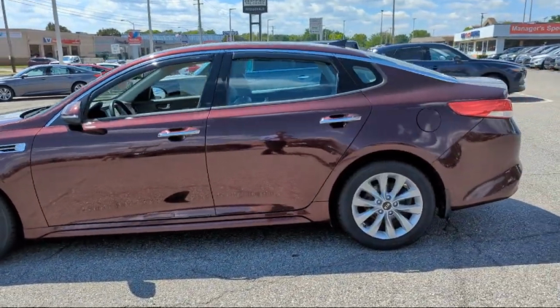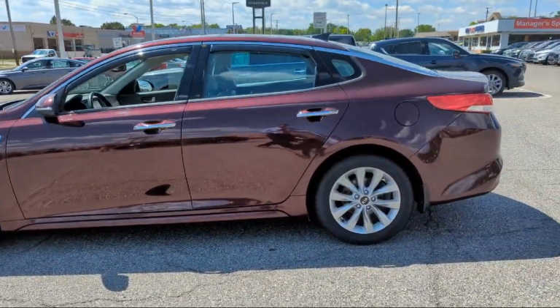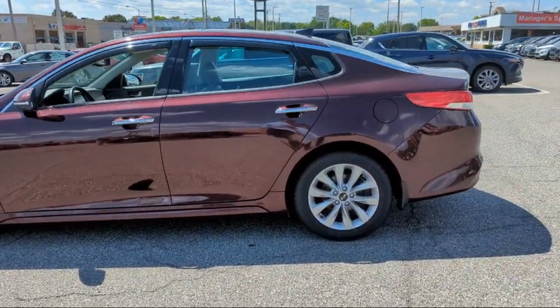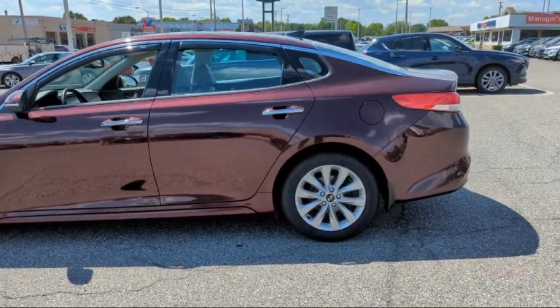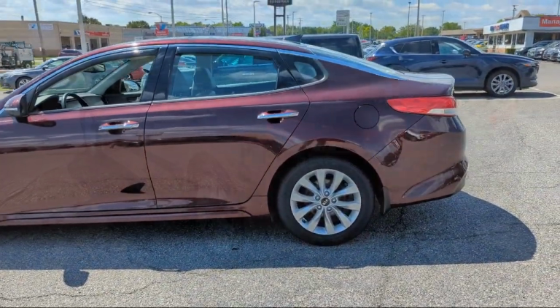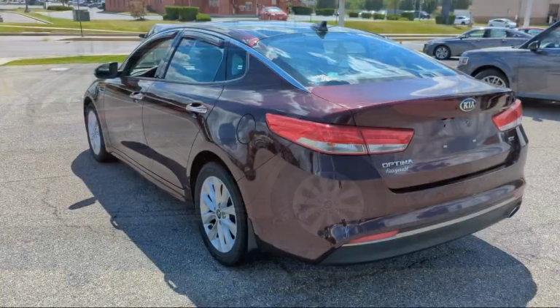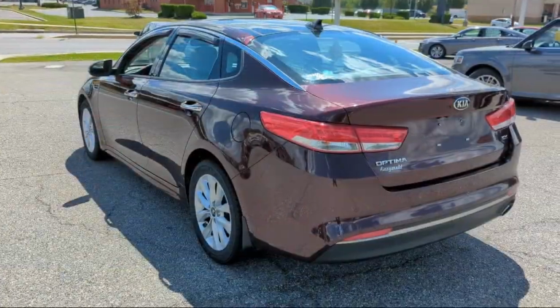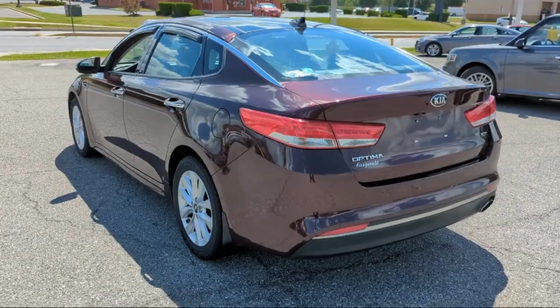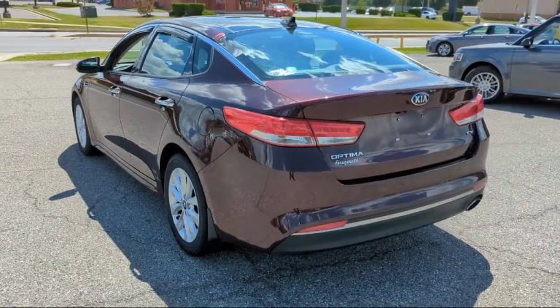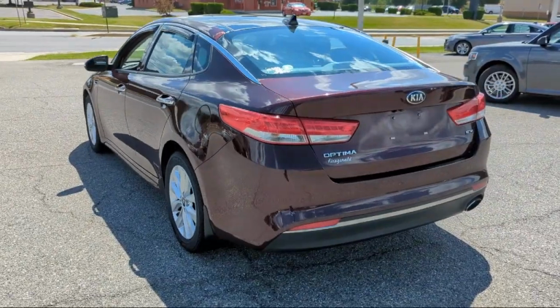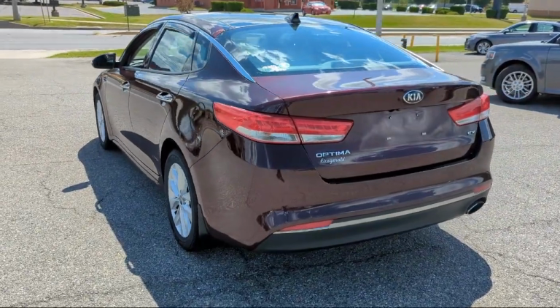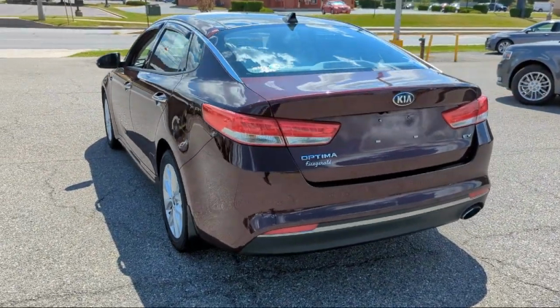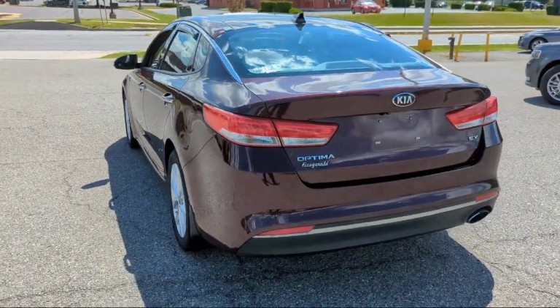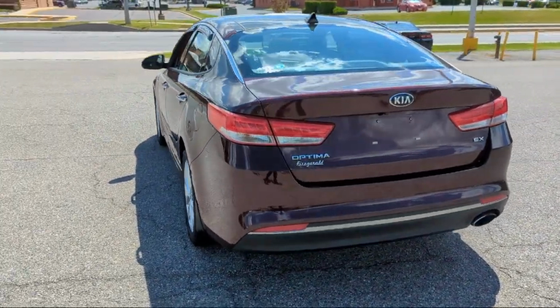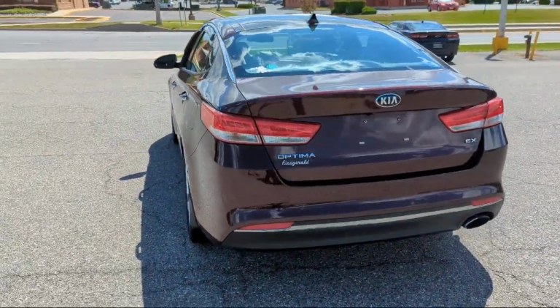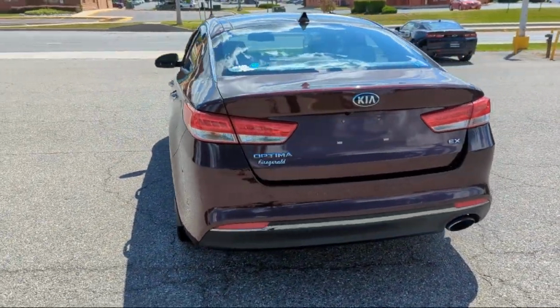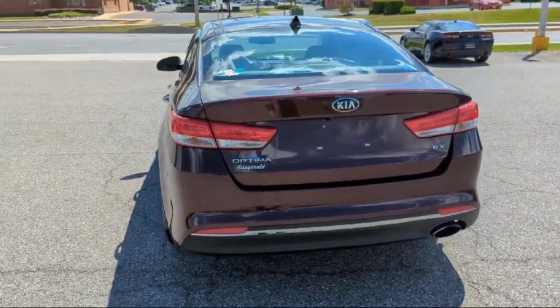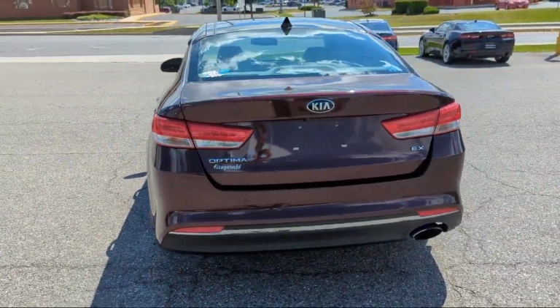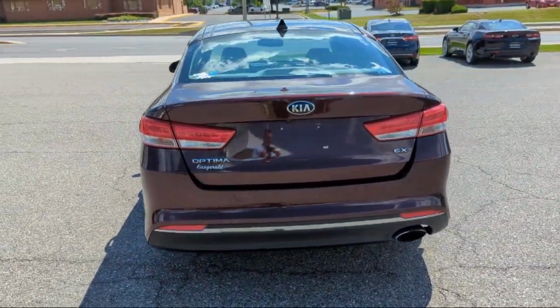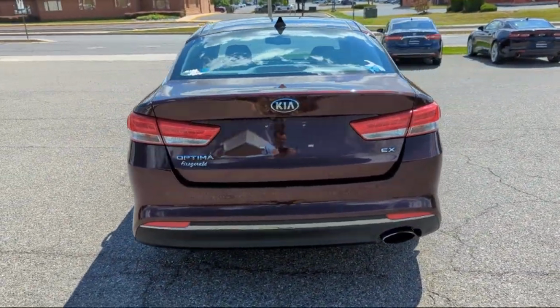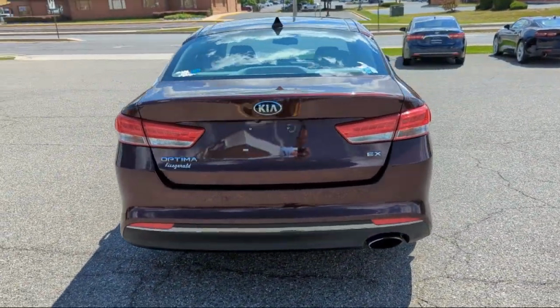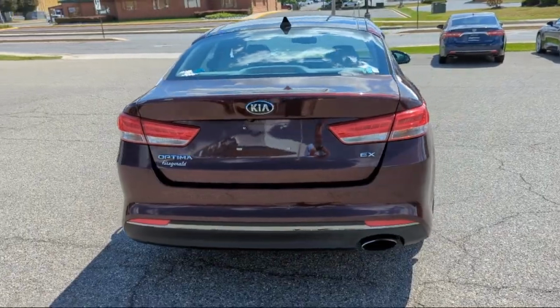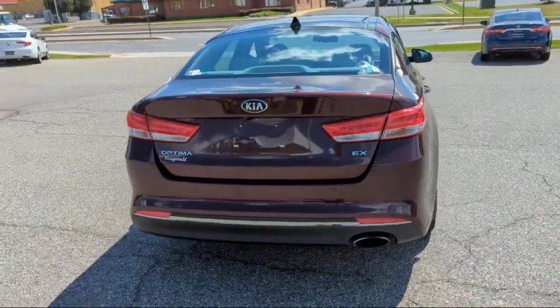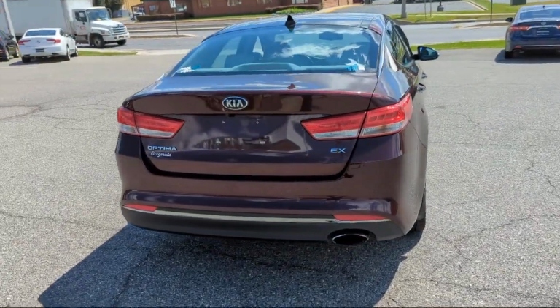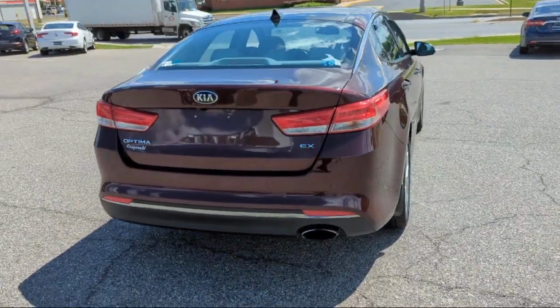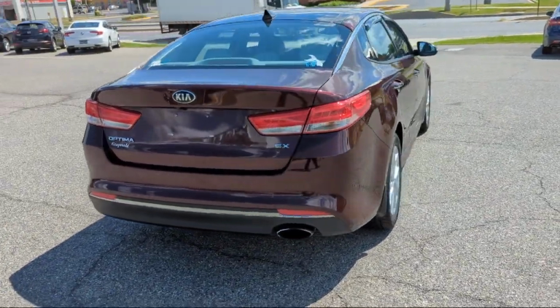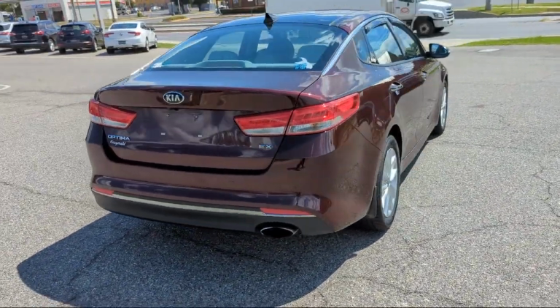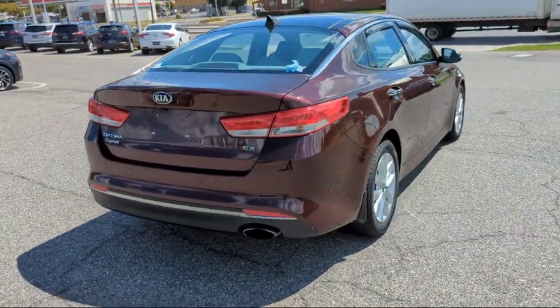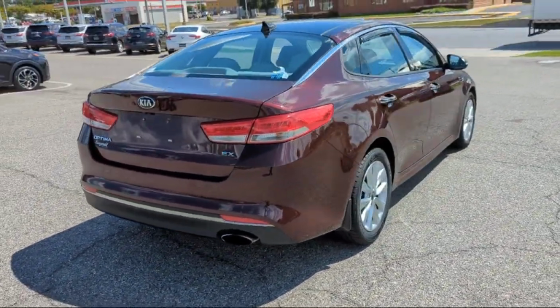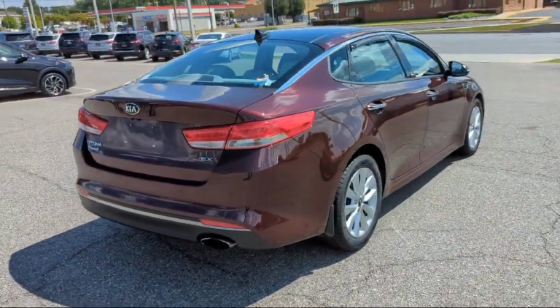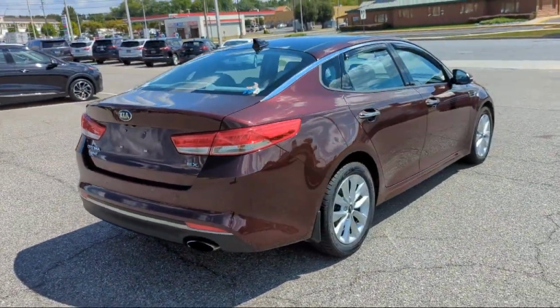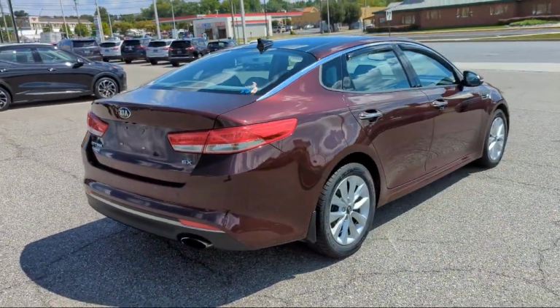Bluetooth auxiliary audio input, steering wheel mounted phone control, ventilated disc front brakes, multifunction remote proximity entry system, Android Auto, and much more.